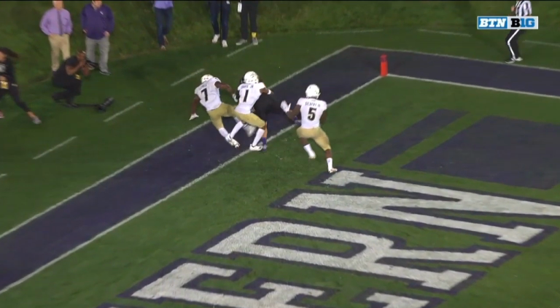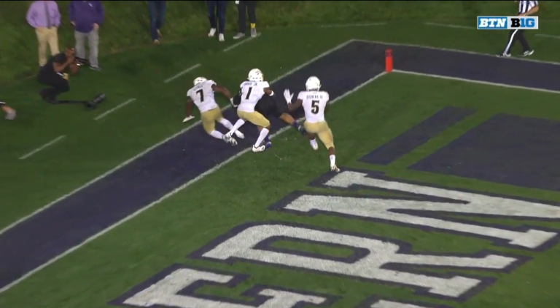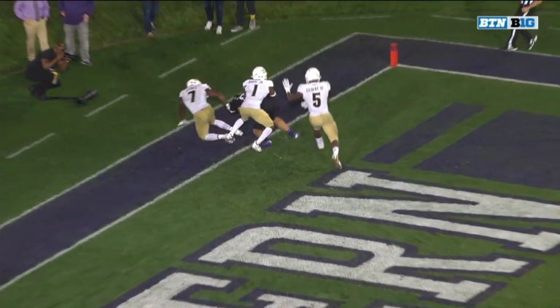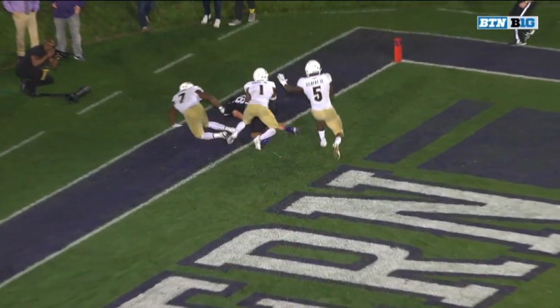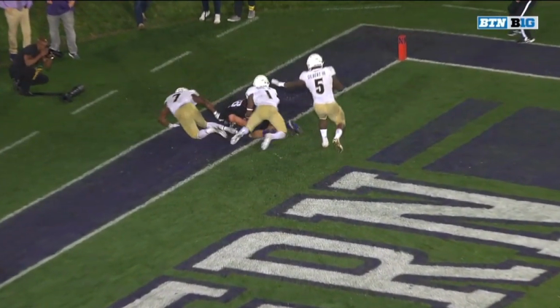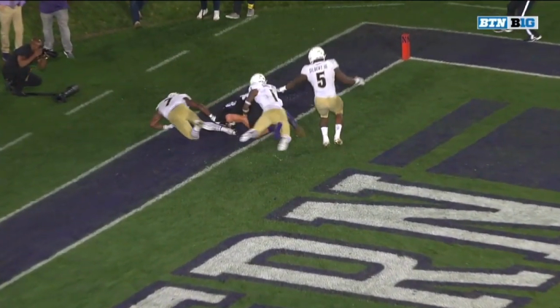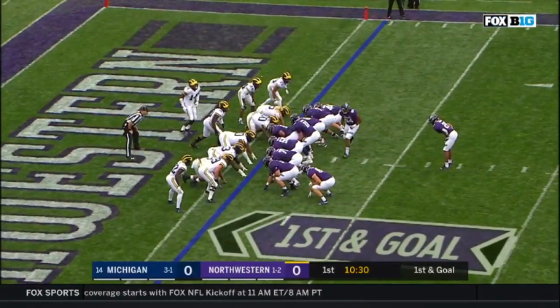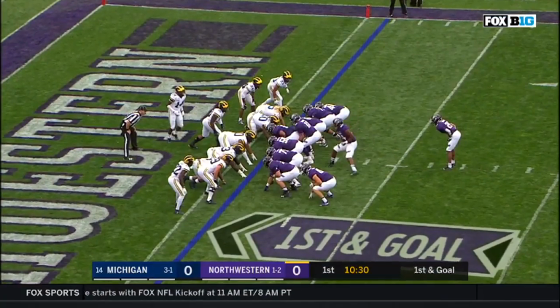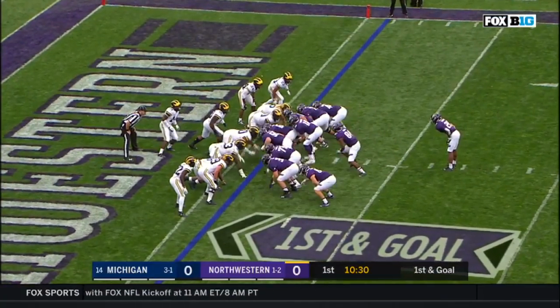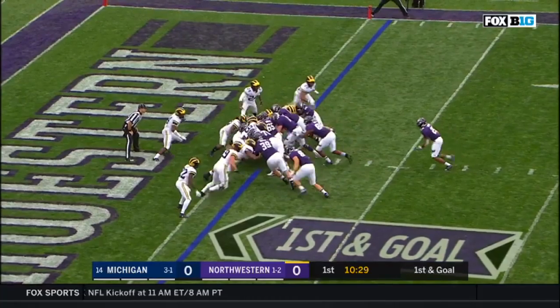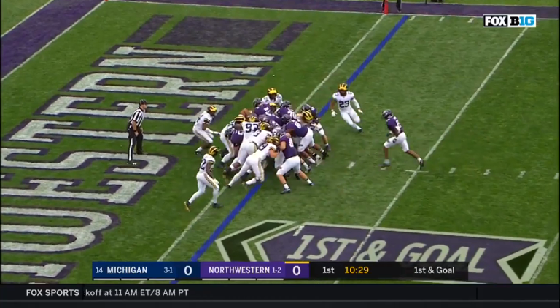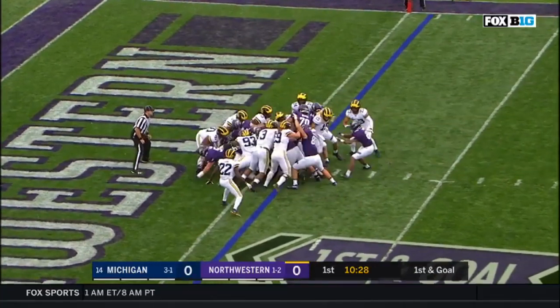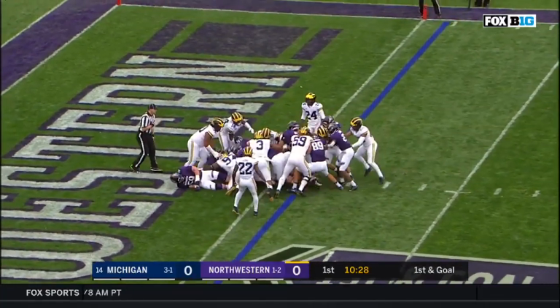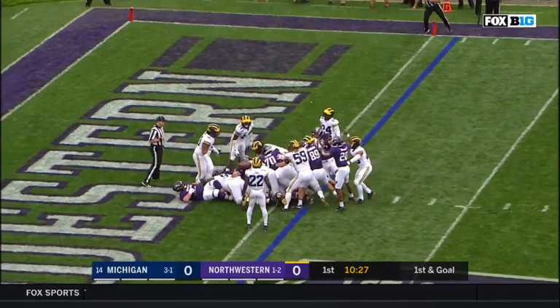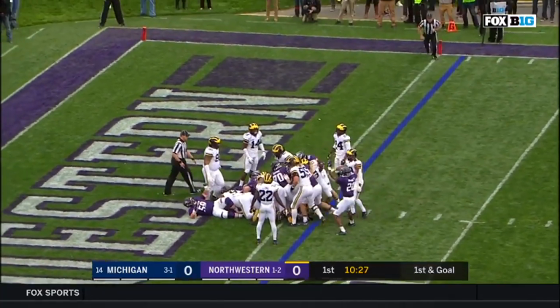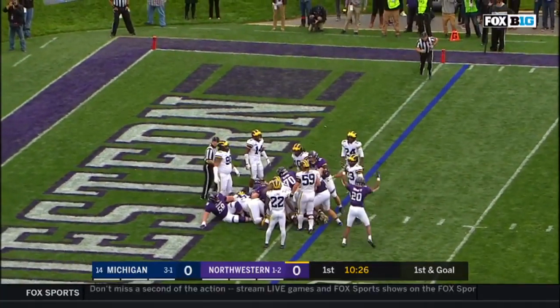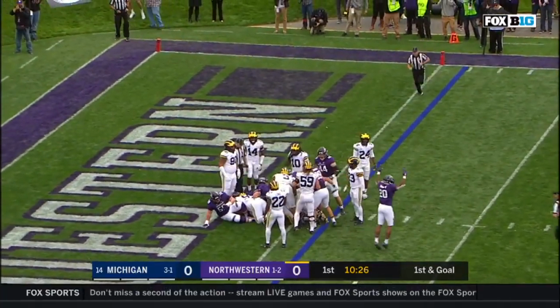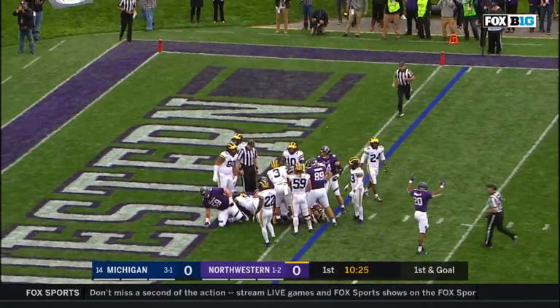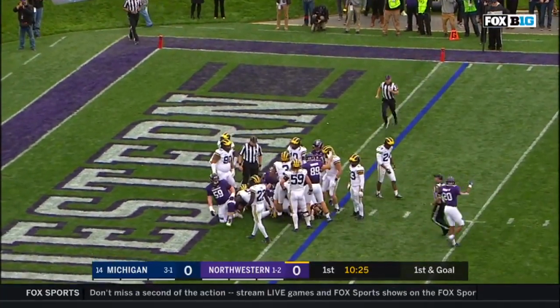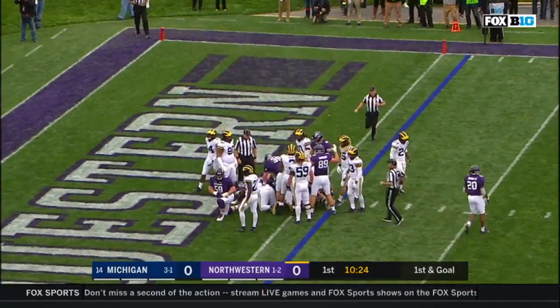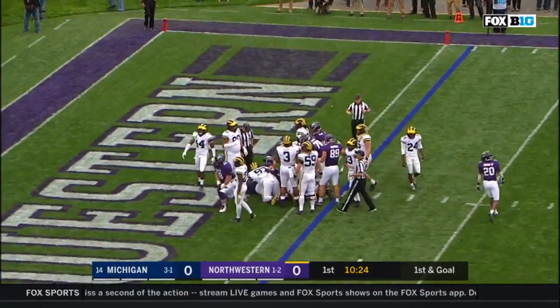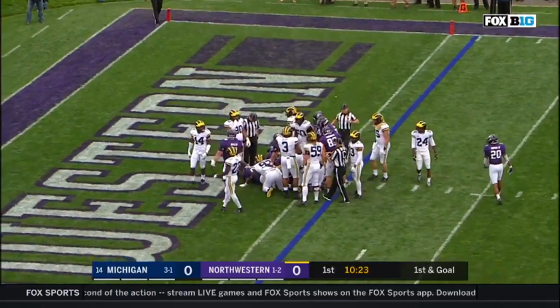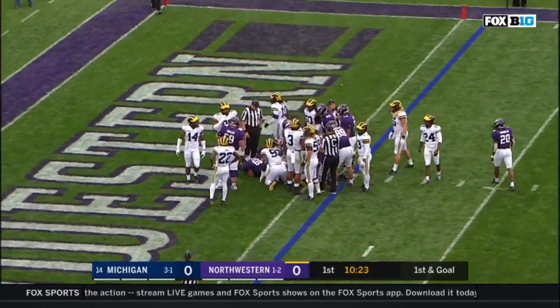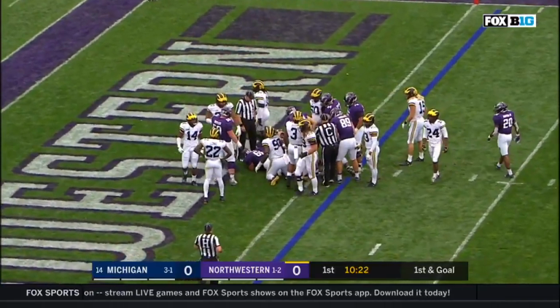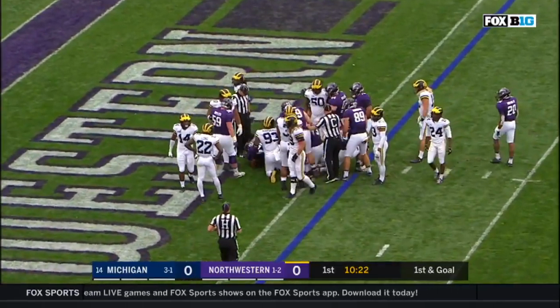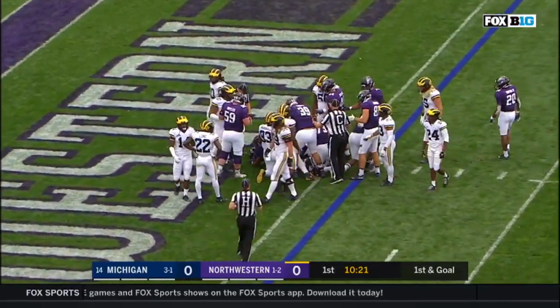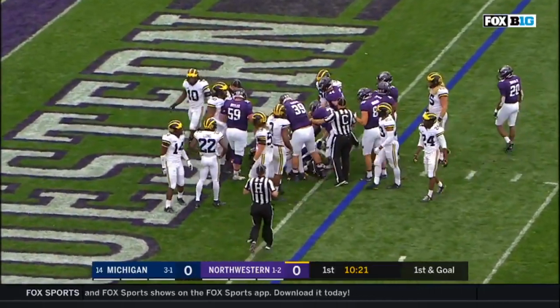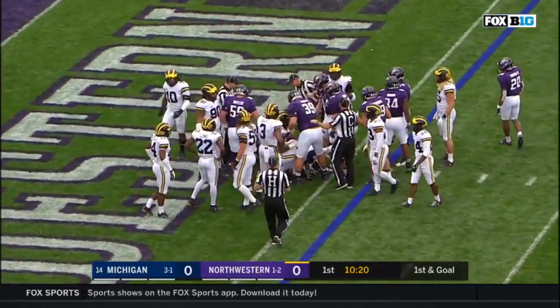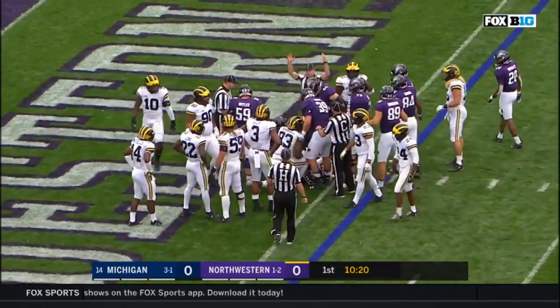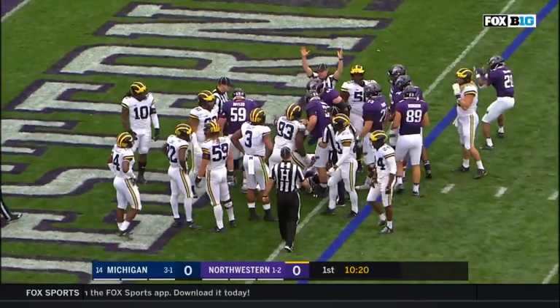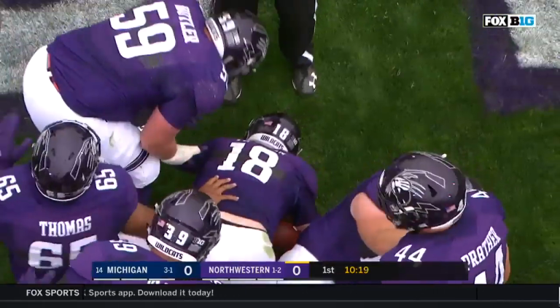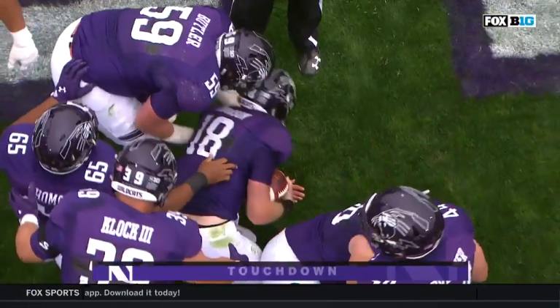I just don't know how you can overturn this. Touchdown Northwestern. Quarterback sneak, no signal yet. Touchdown Northwestern.